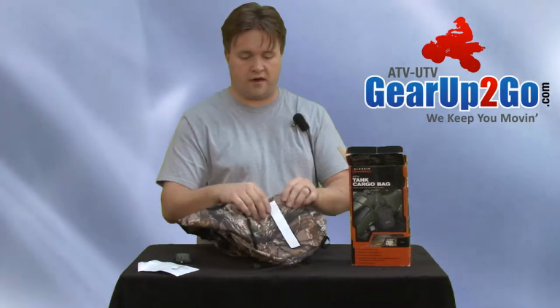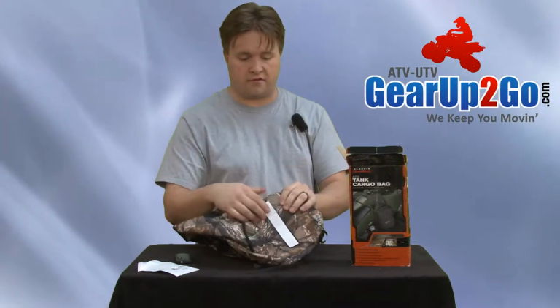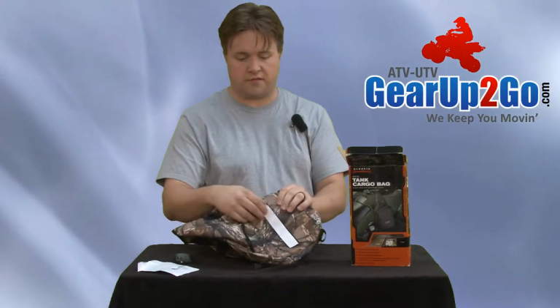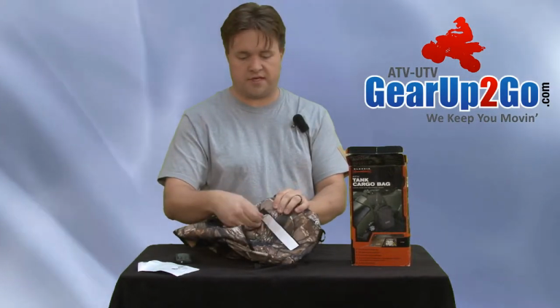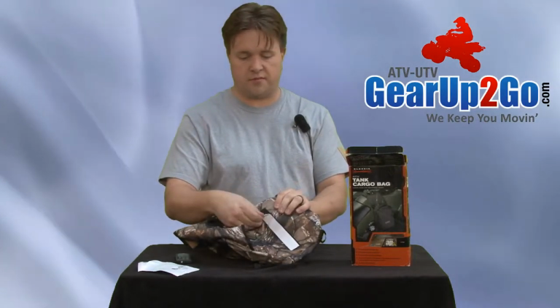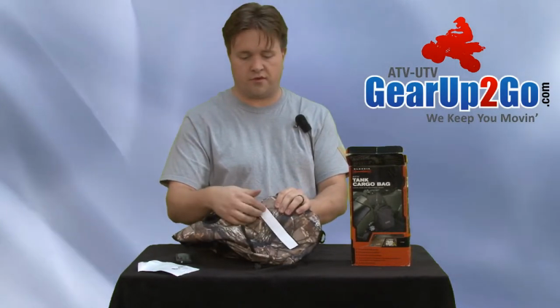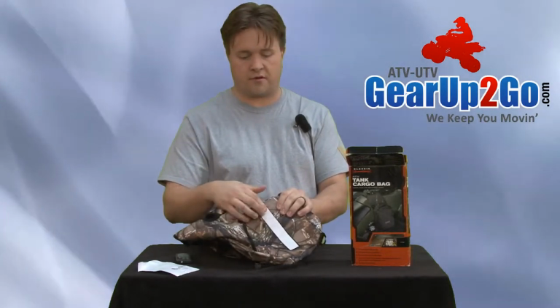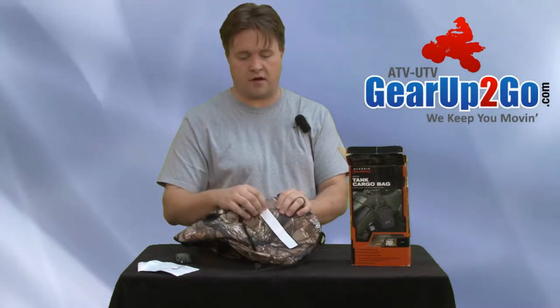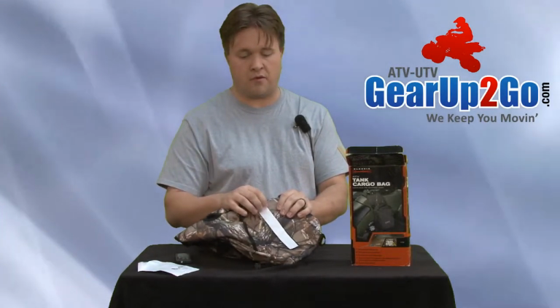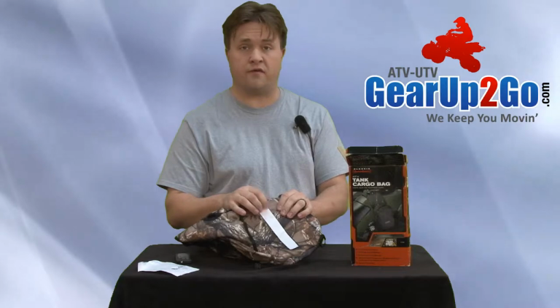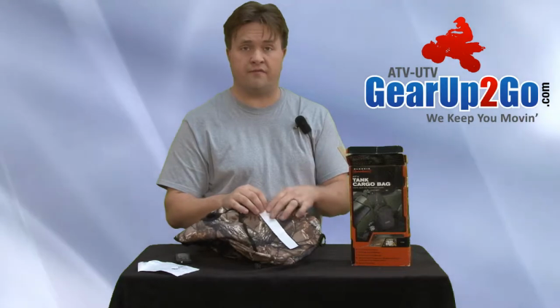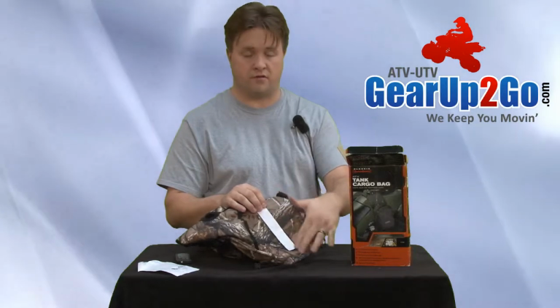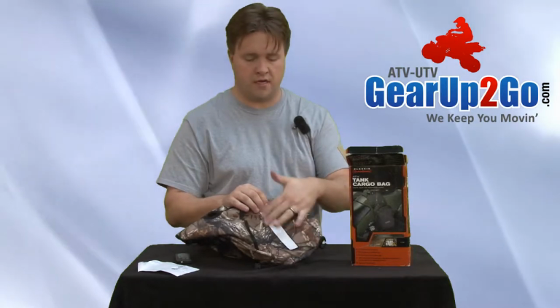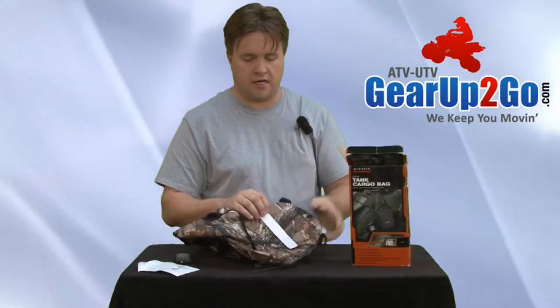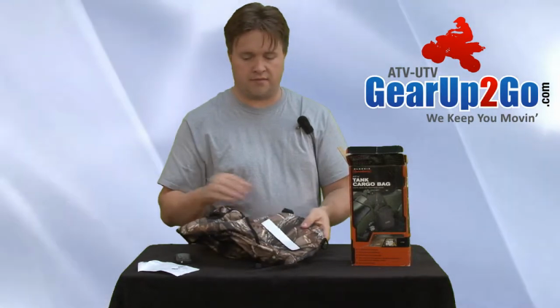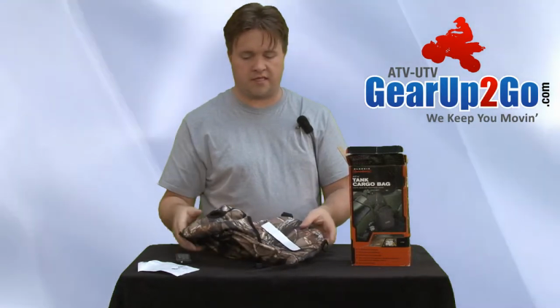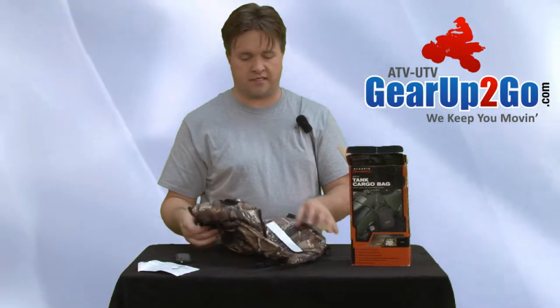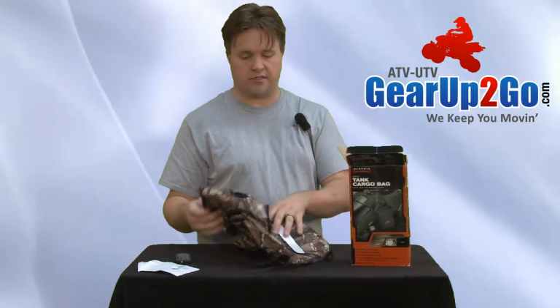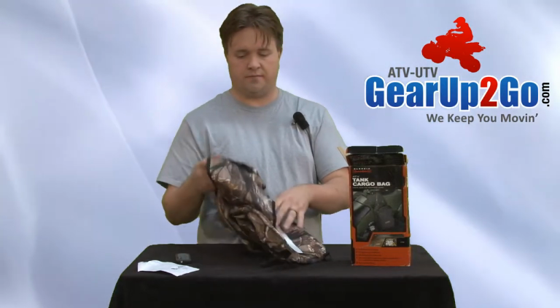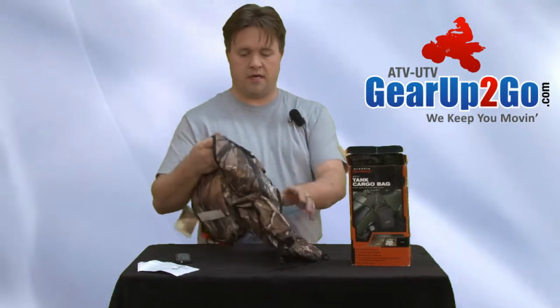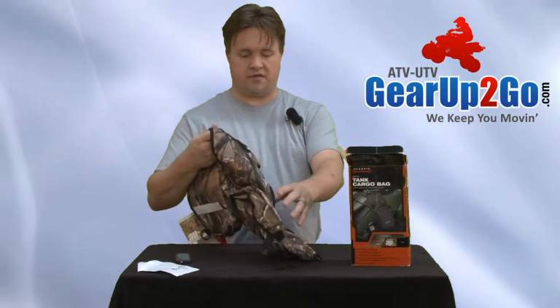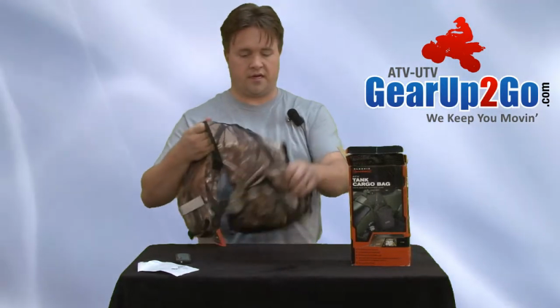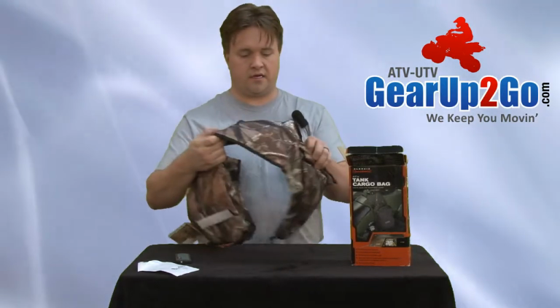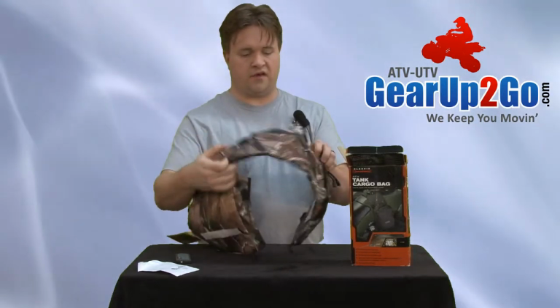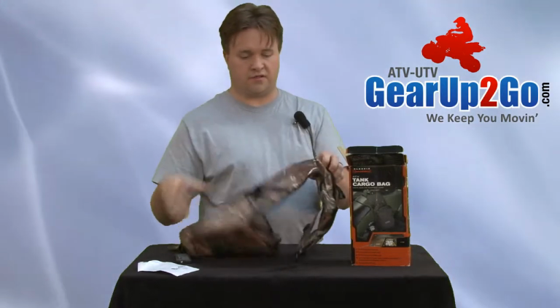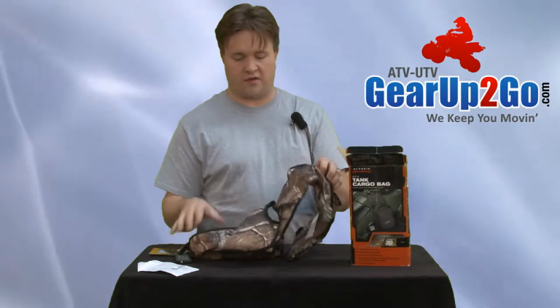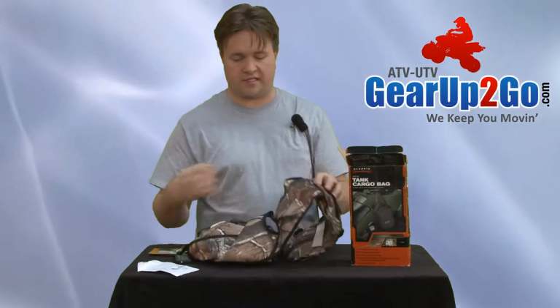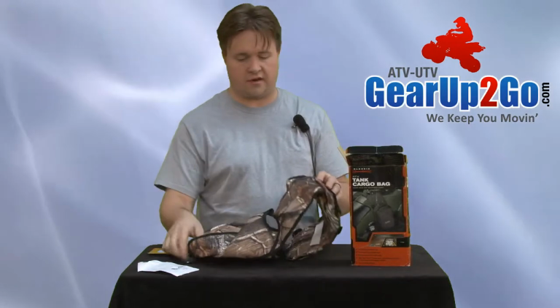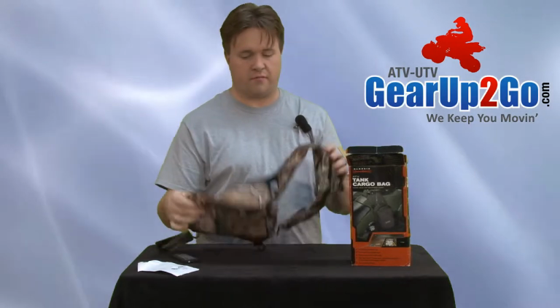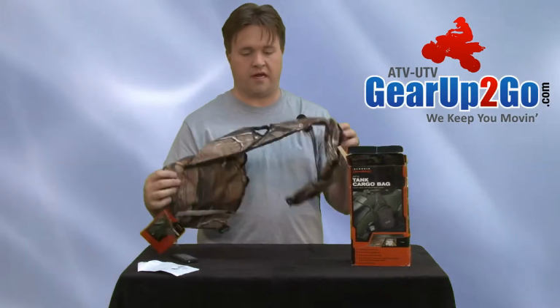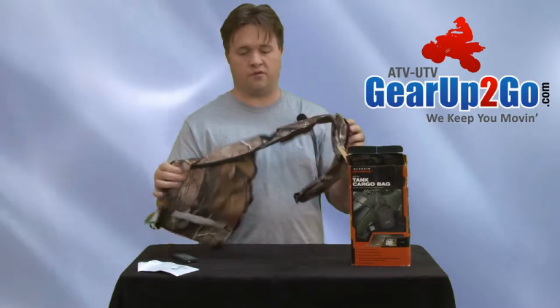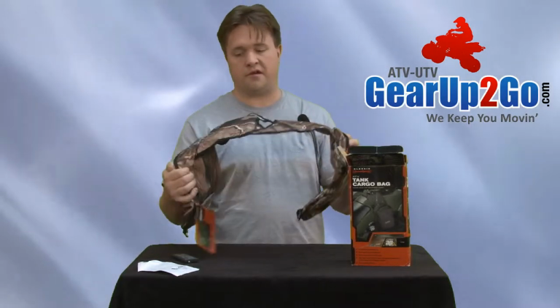They do have velcro strips that you can use with automotive grade velcro so that it stays put. It's velcro so that you can actually take it off and bring it in with you when you're done riding, or to wash it.